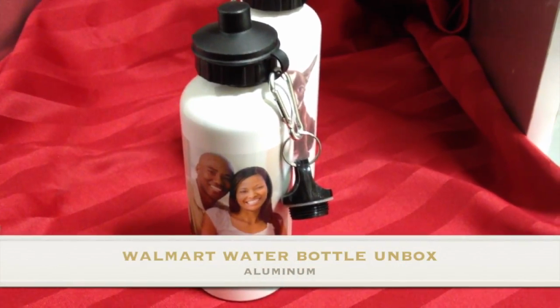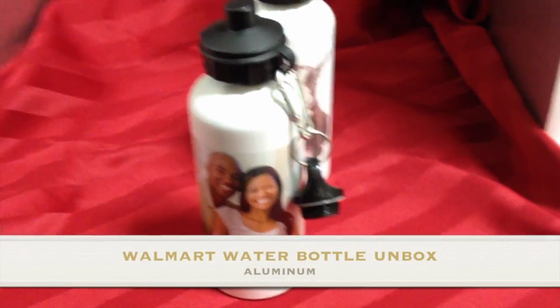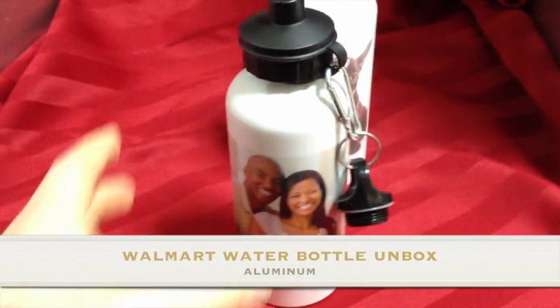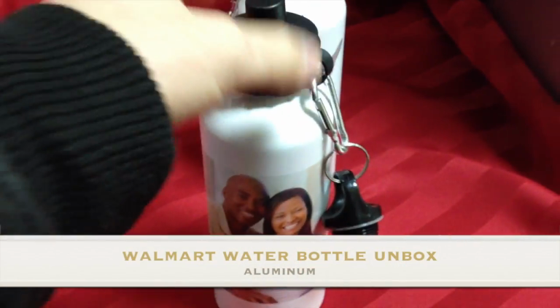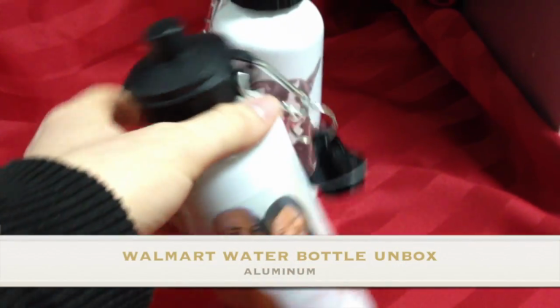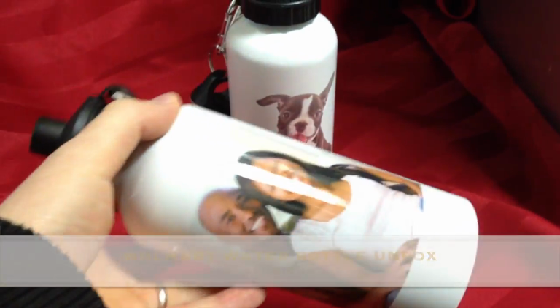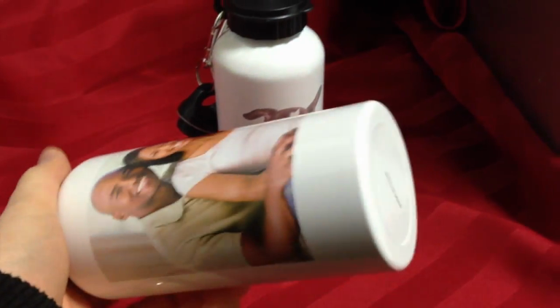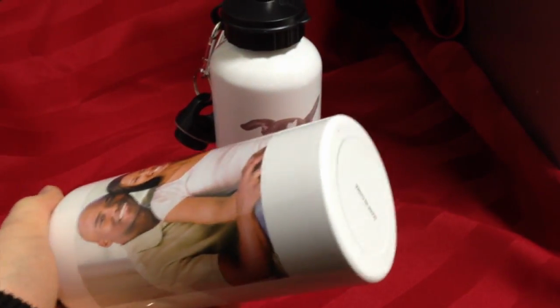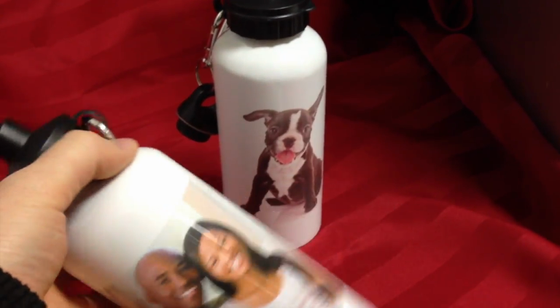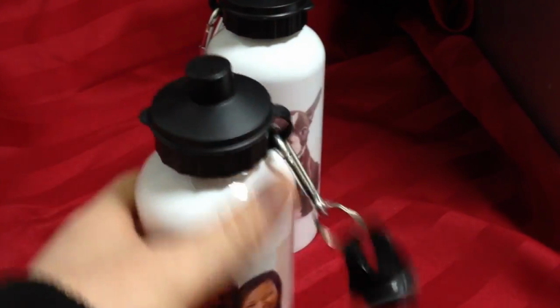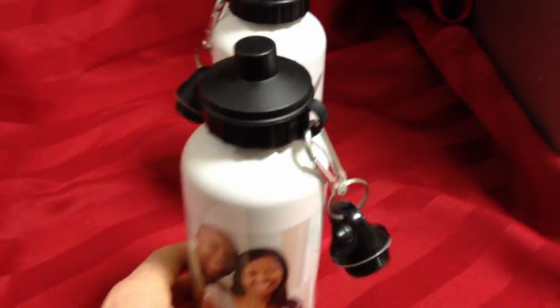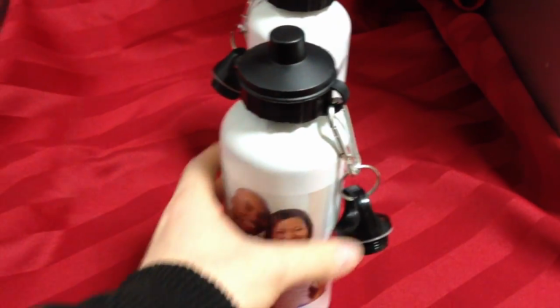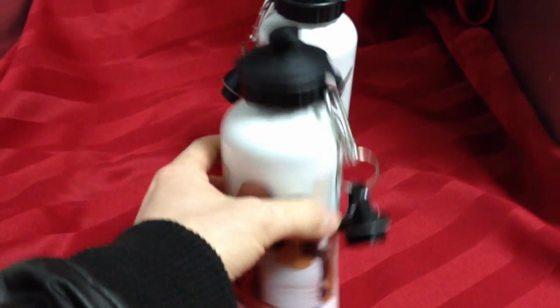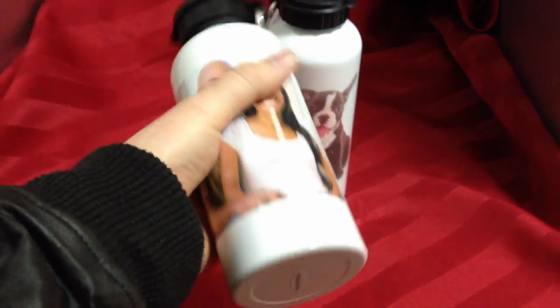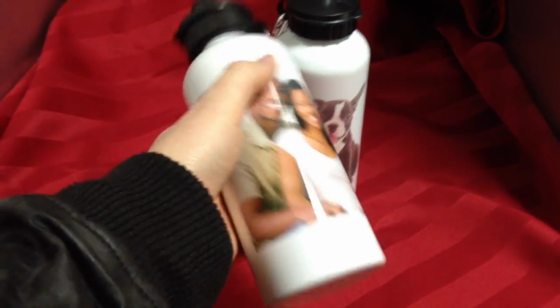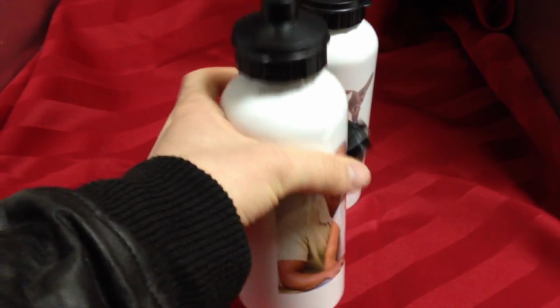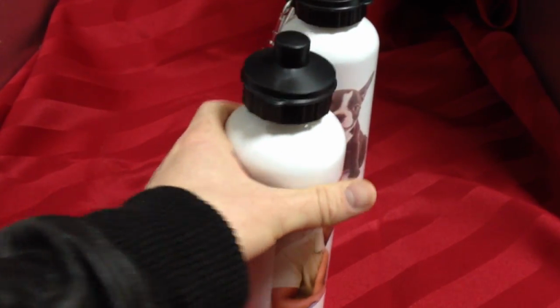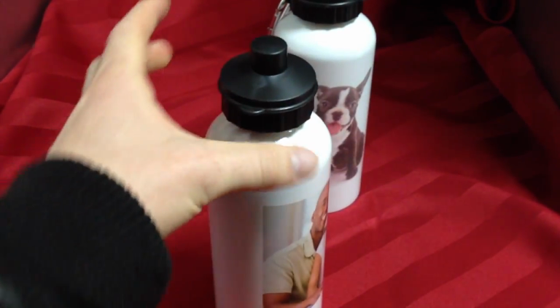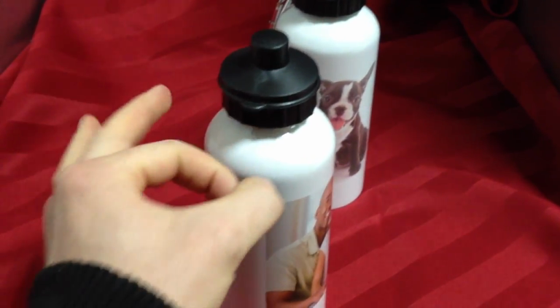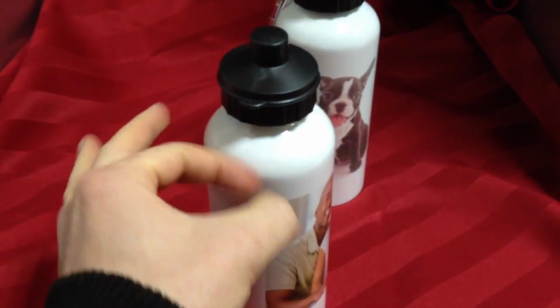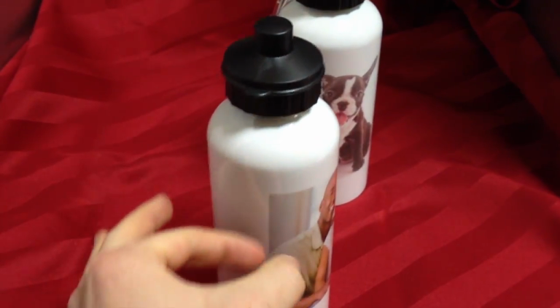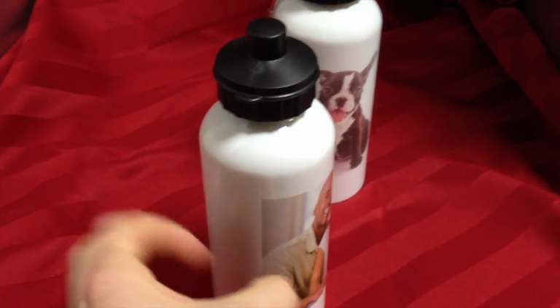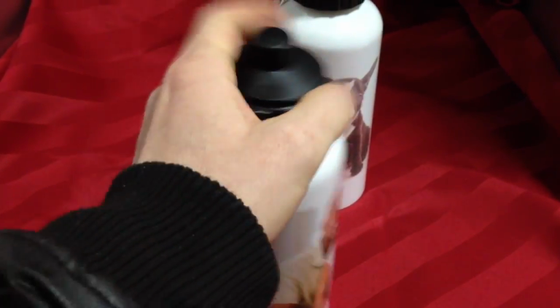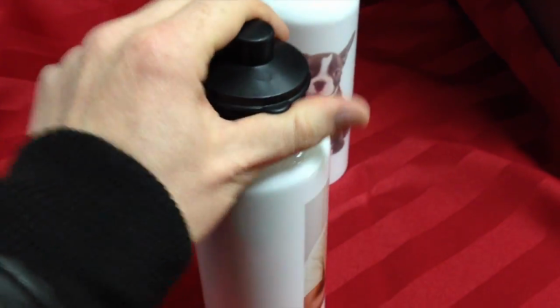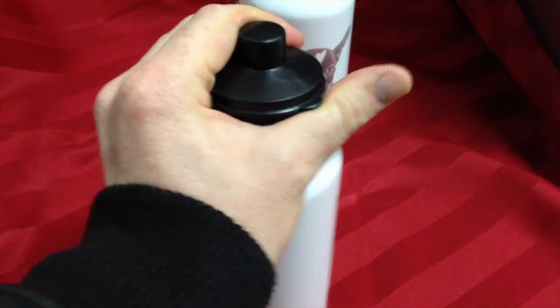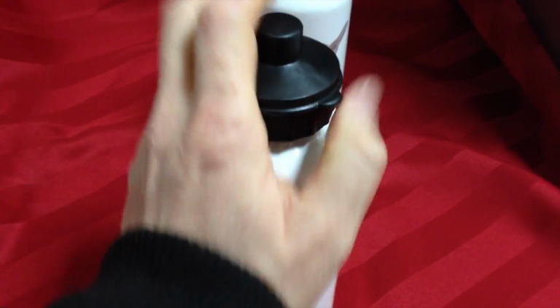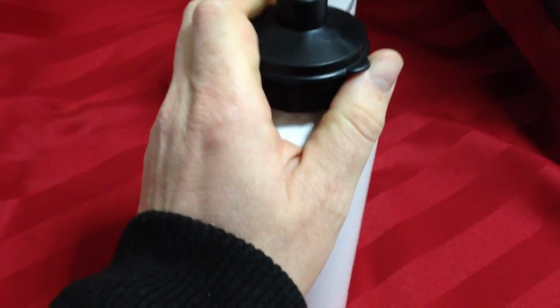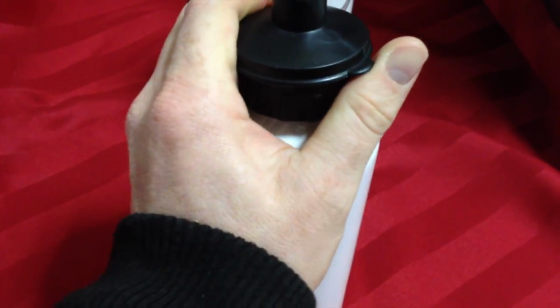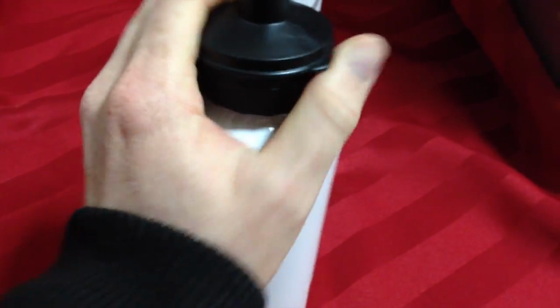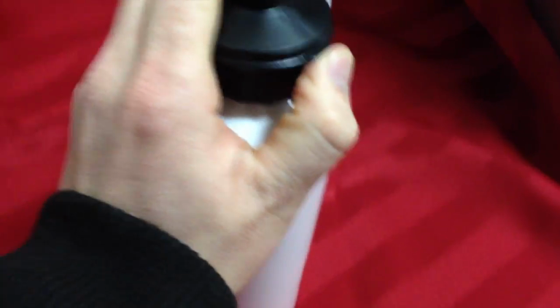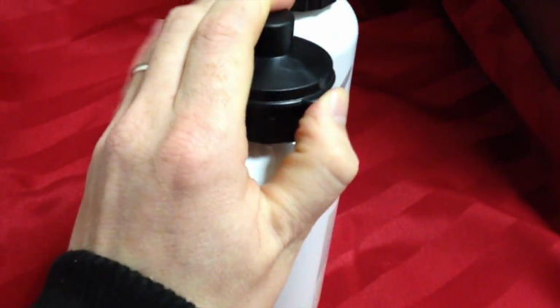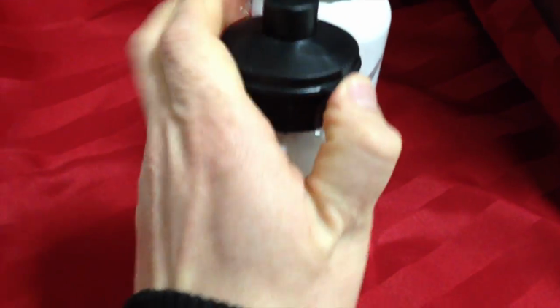Hey guys, basic unboxing of the Walmart water bottle. So that's how it looks — it's just a regular metal water bottle. Let me just open this up for you guys.